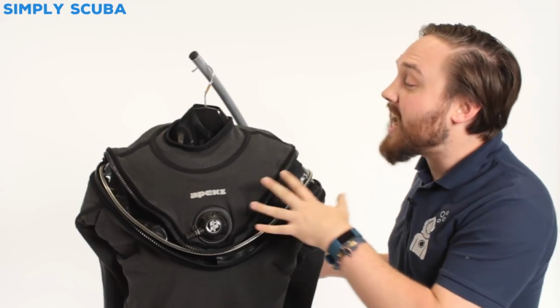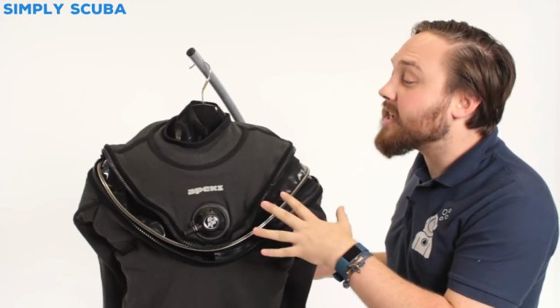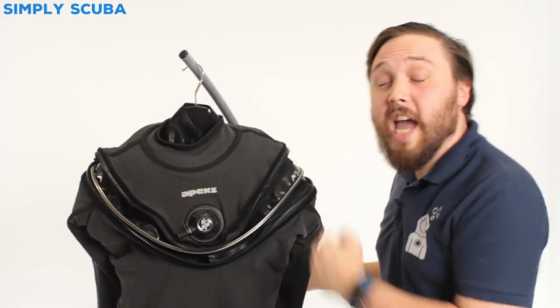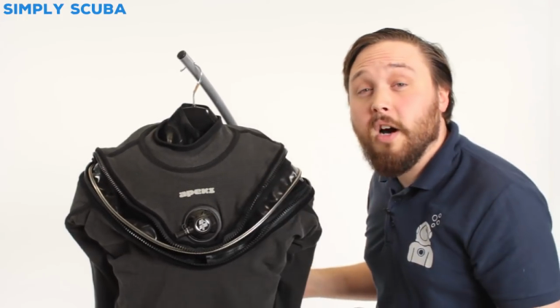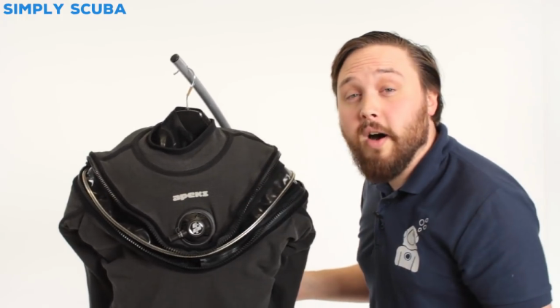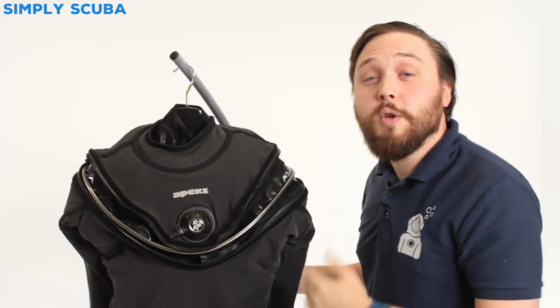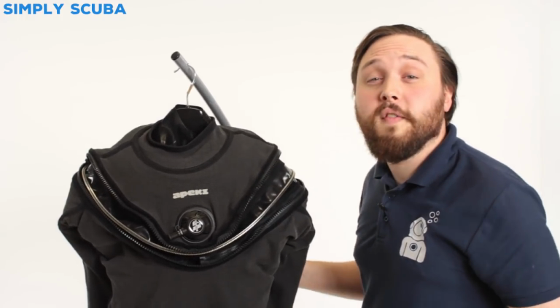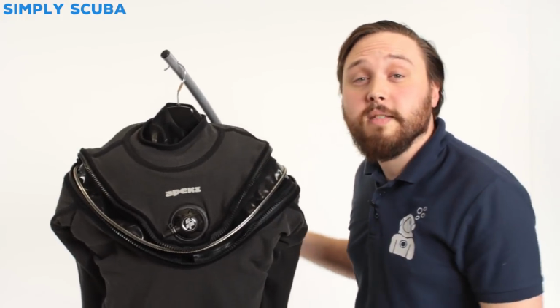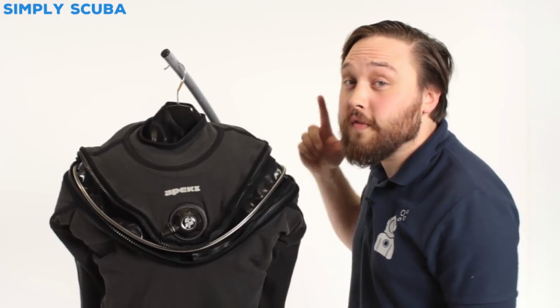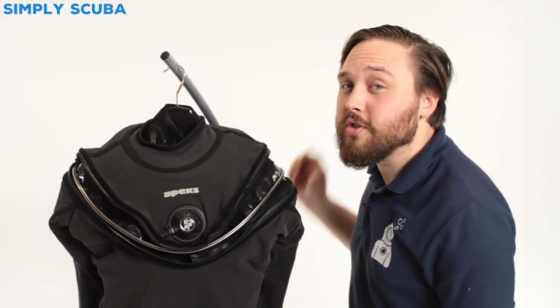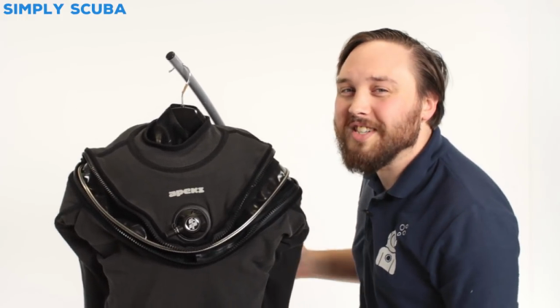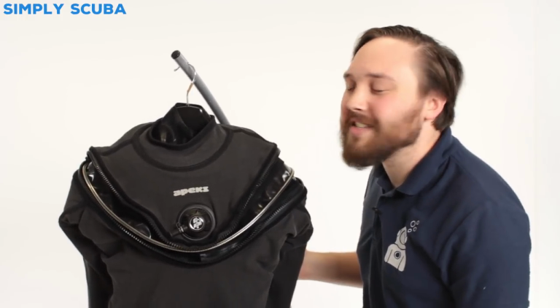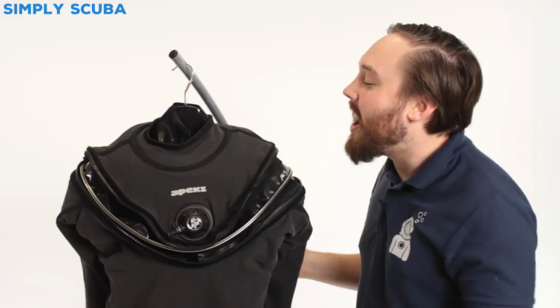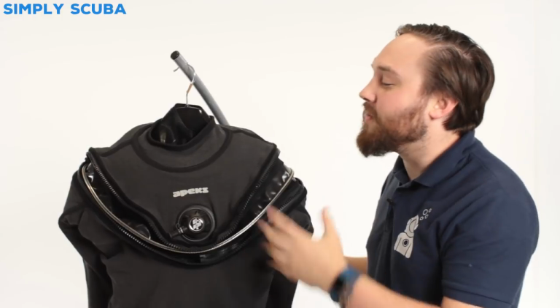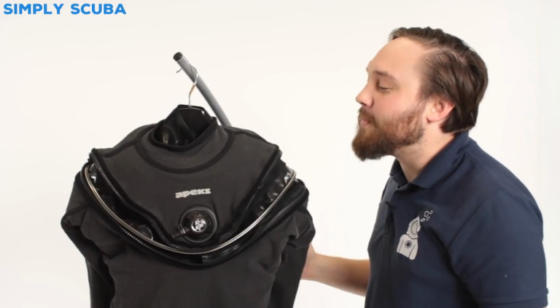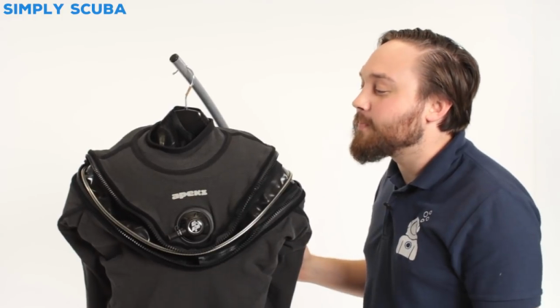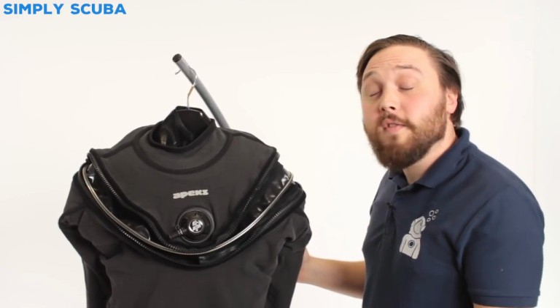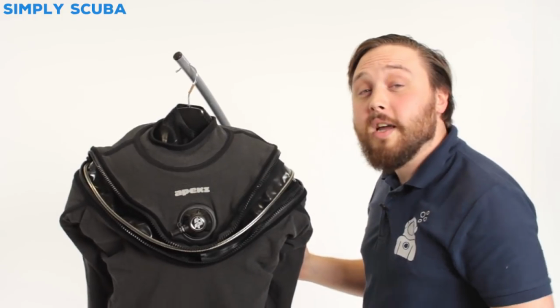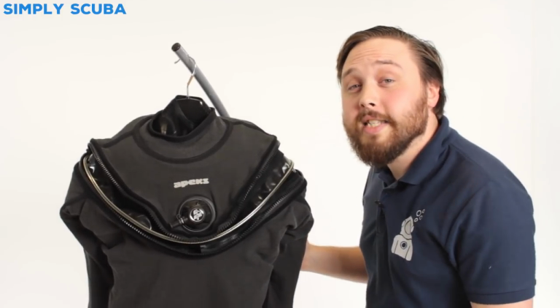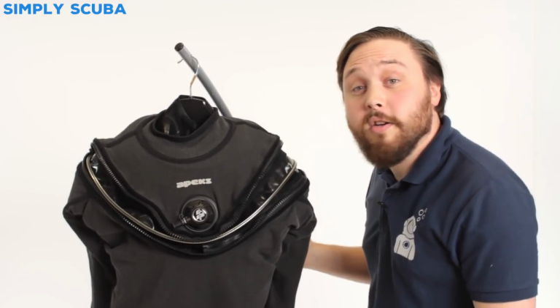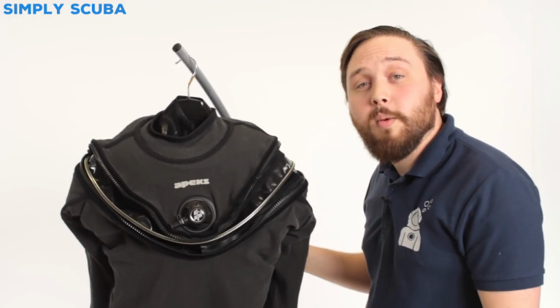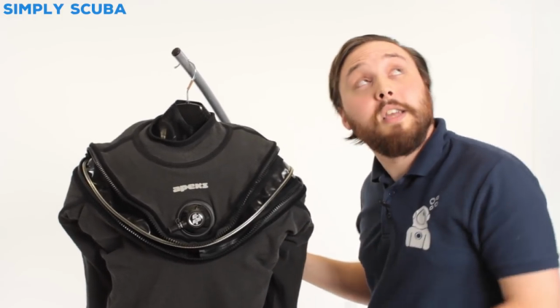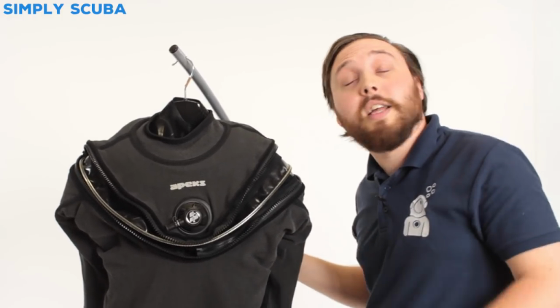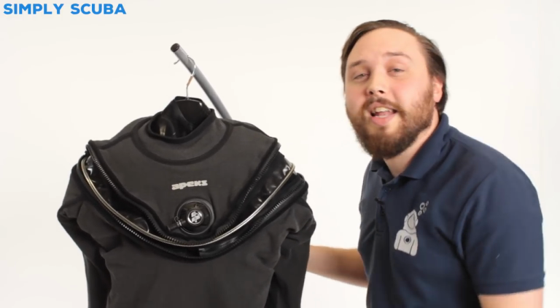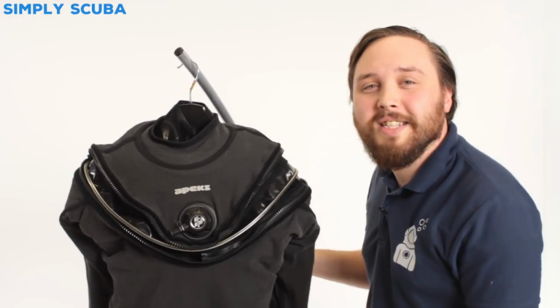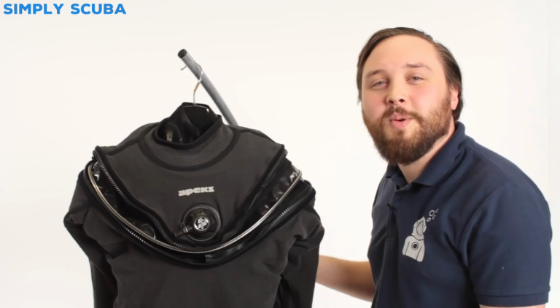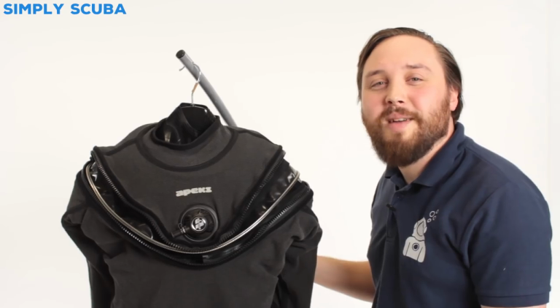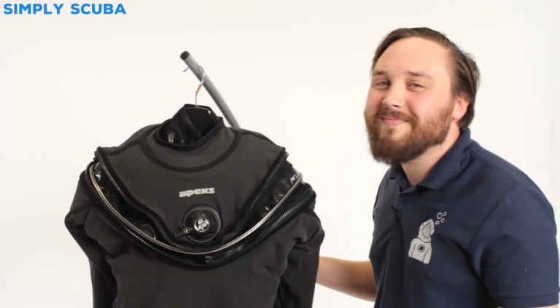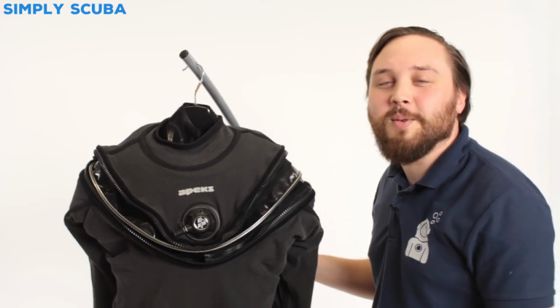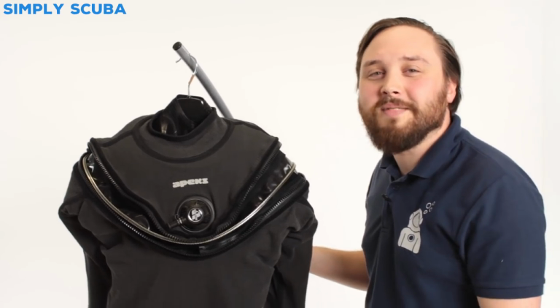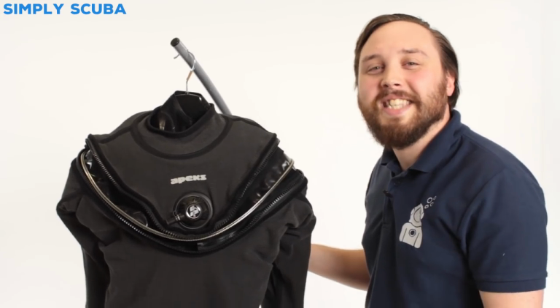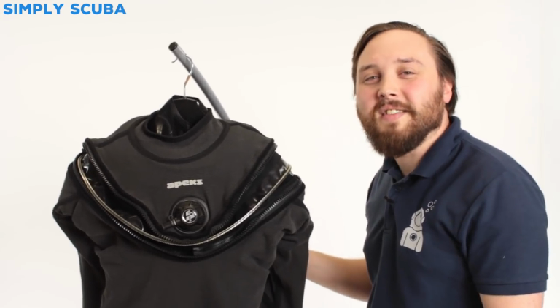This is the Apex KVR-1 Fusion Aircore Trilaminate Drysuit from Apex. If you missed our latest episode of Weird Wednesday you can click the link at the top to watch that. Thanks for watching and safe diving.